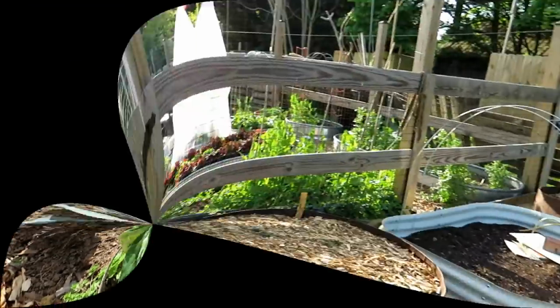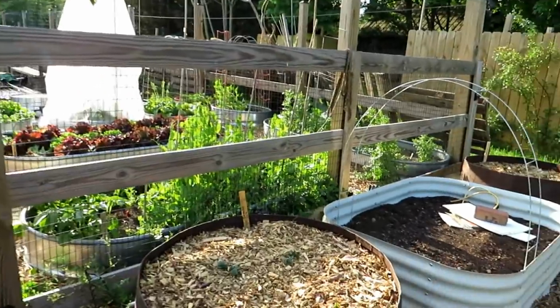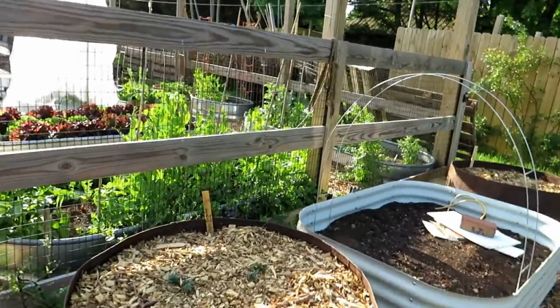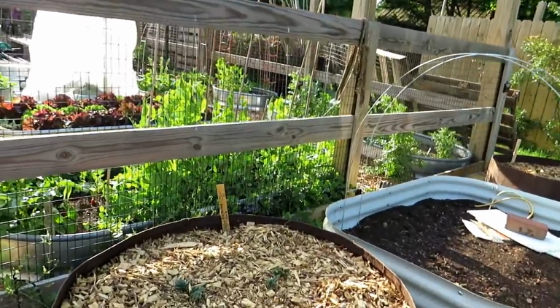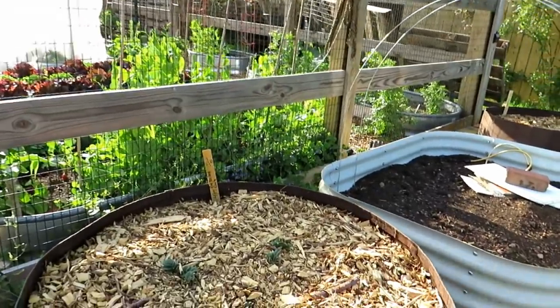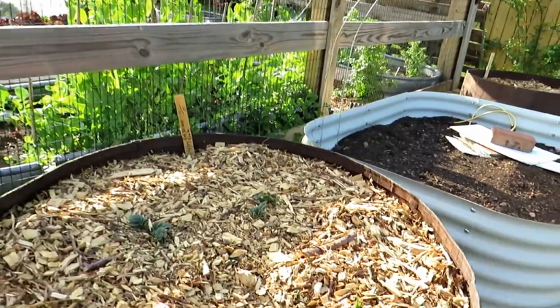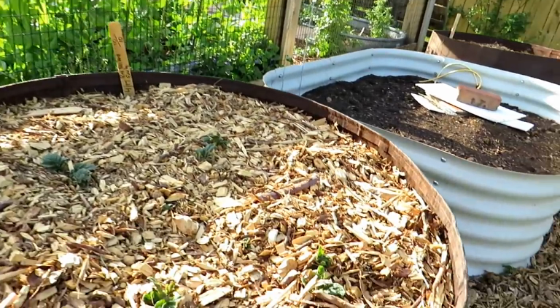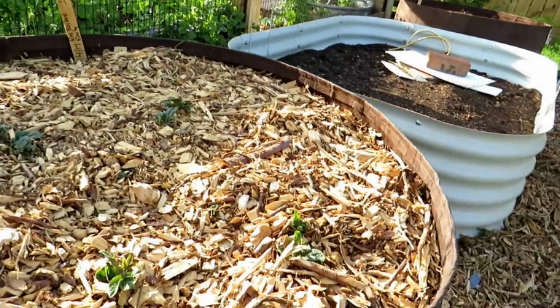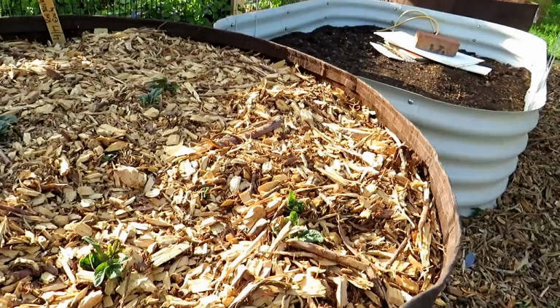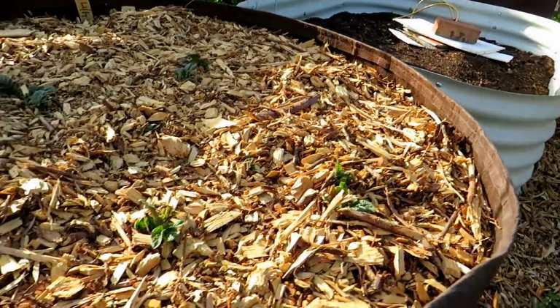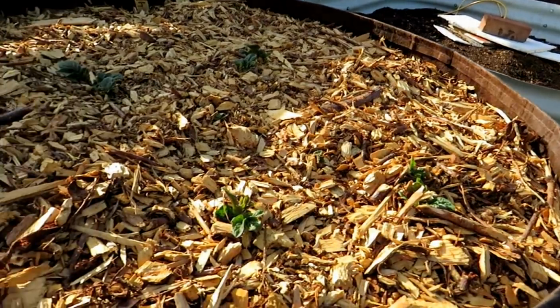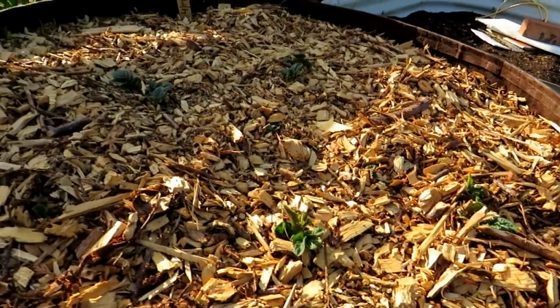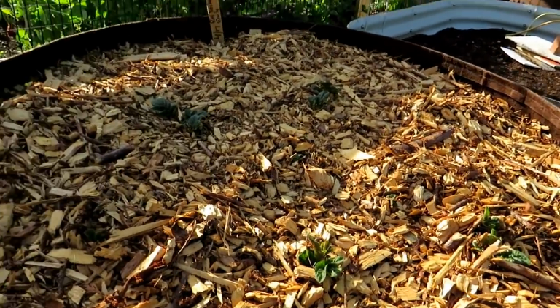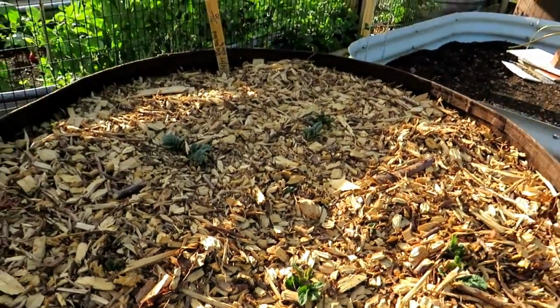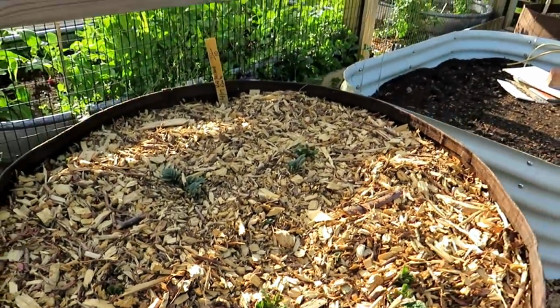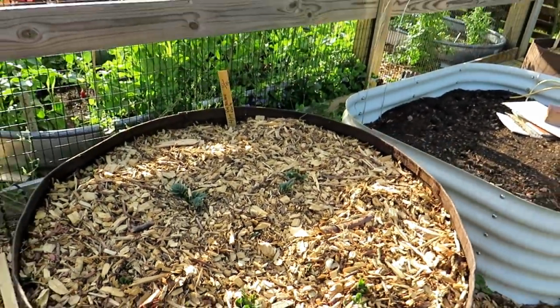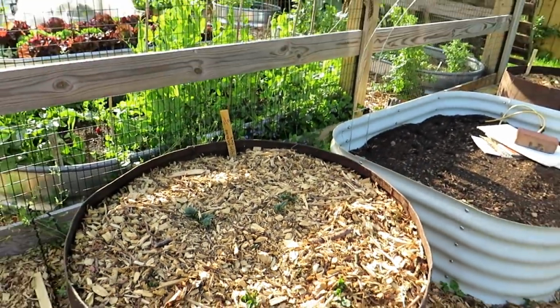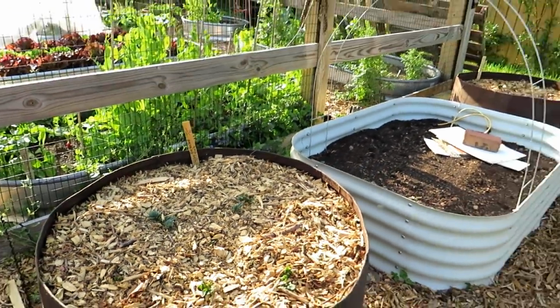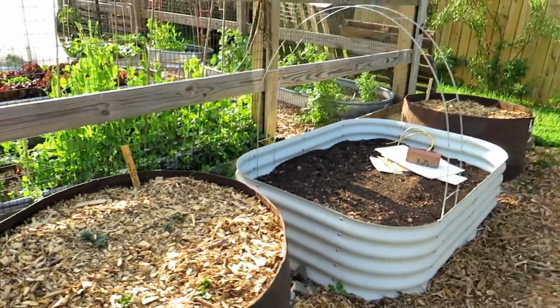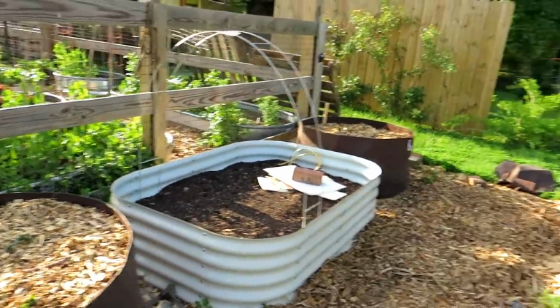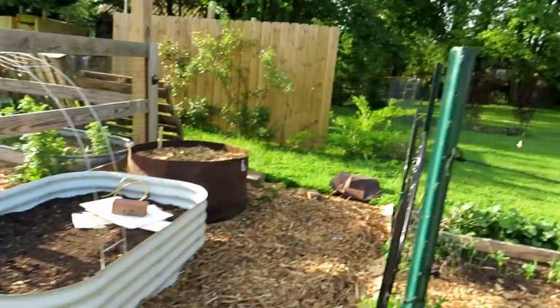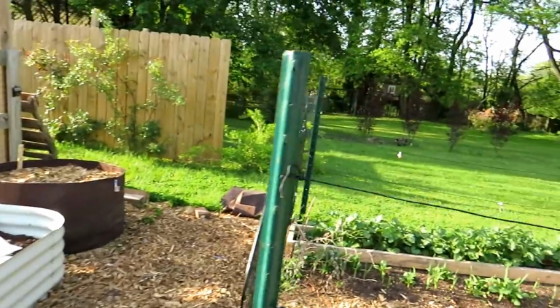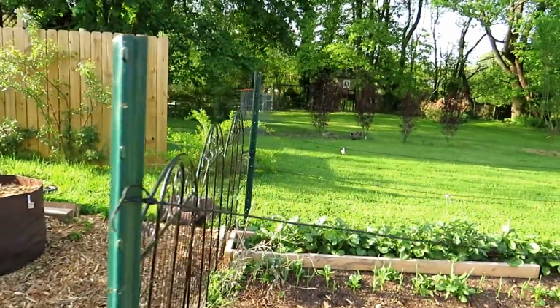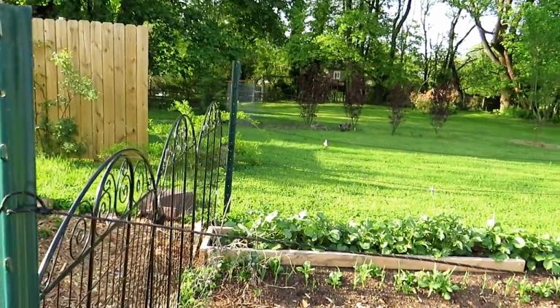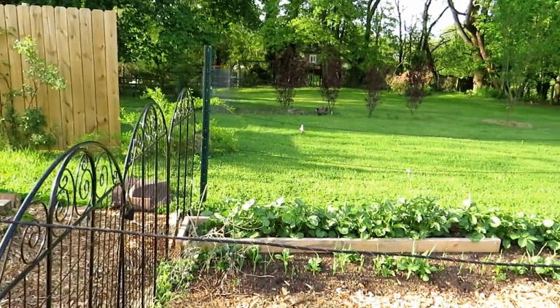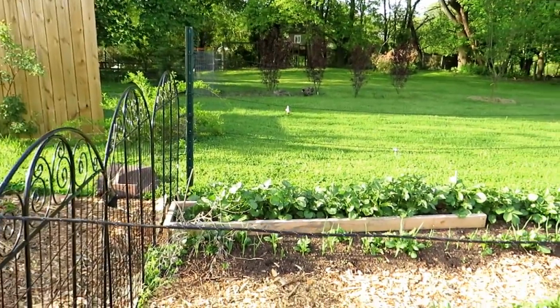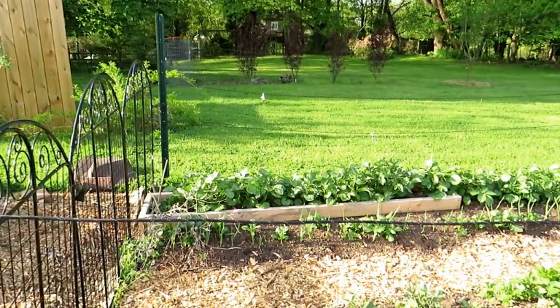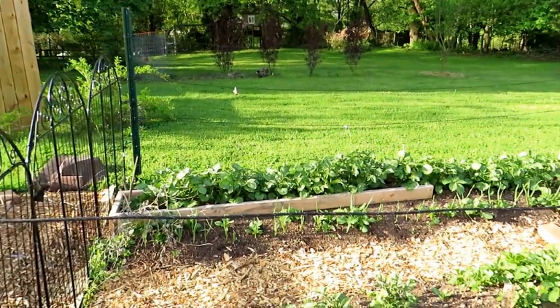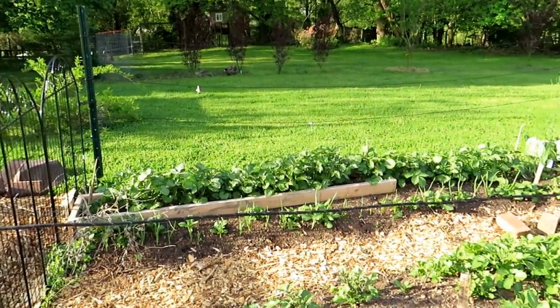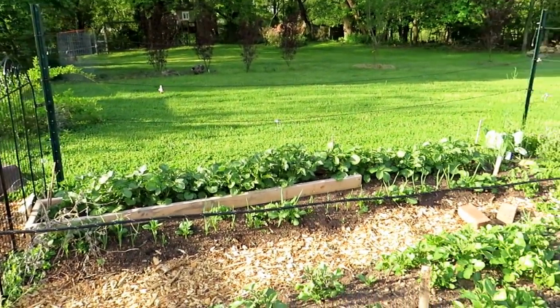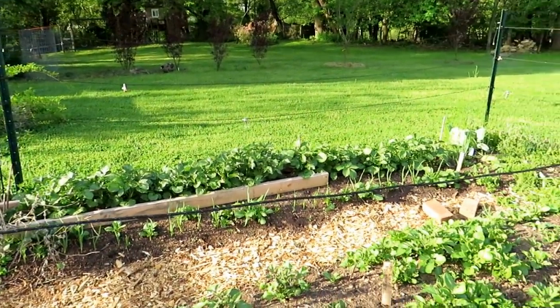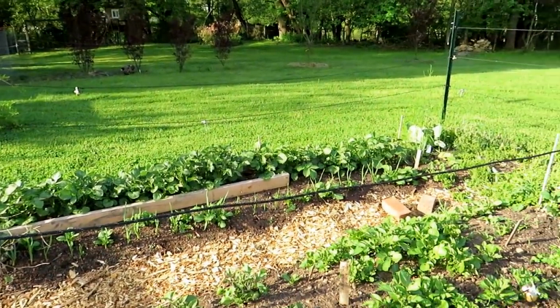Potato bags filled with potatoes — they're emerging. That whole potato experiment is going really well. You can see all the potatoes popping up in there.